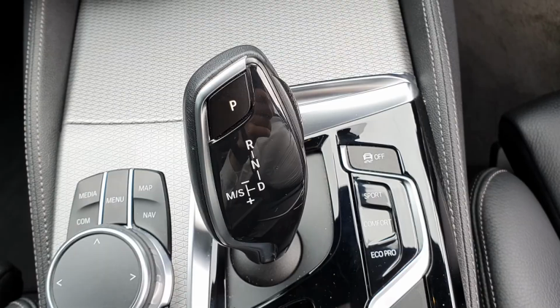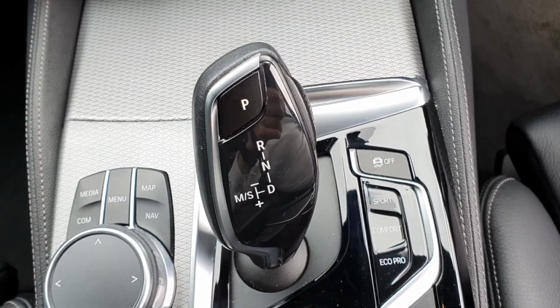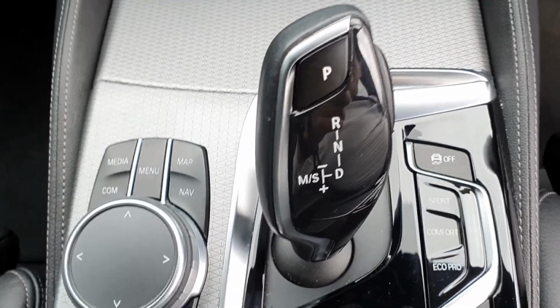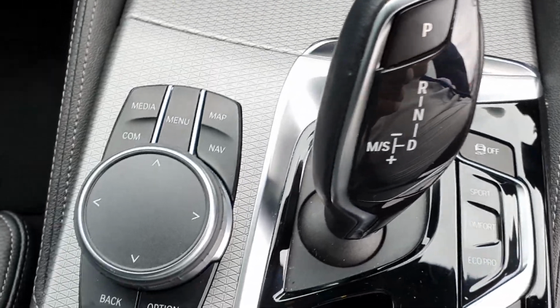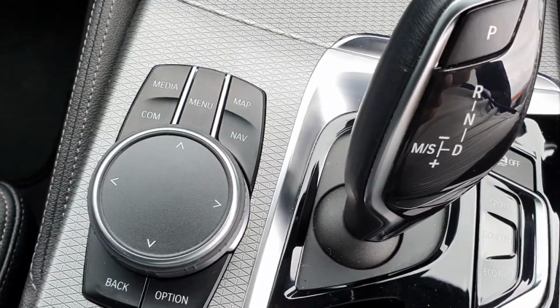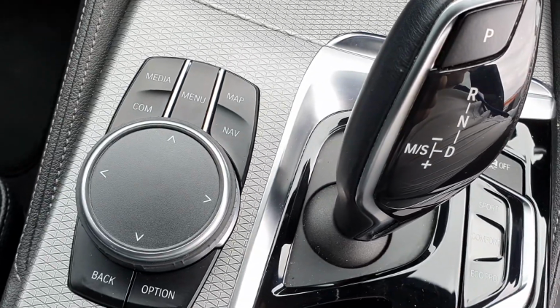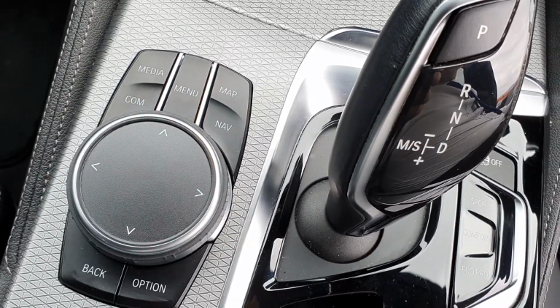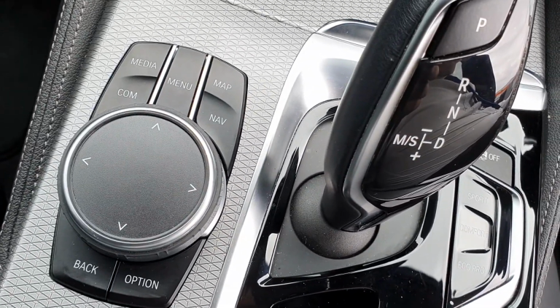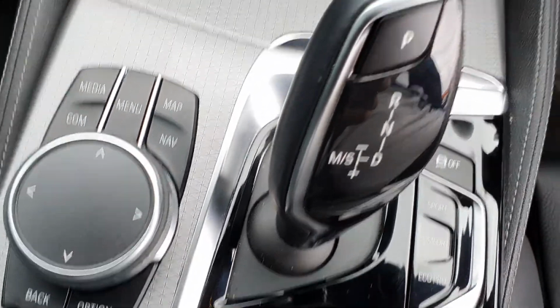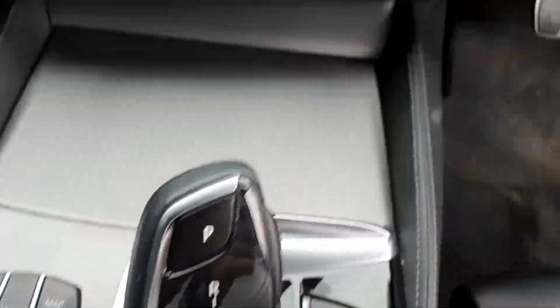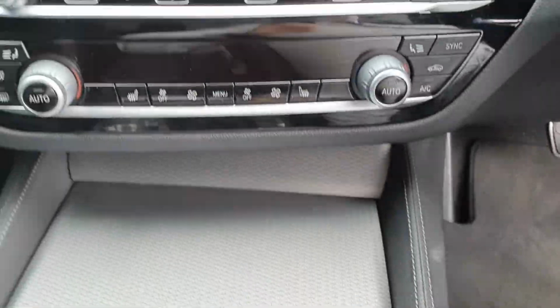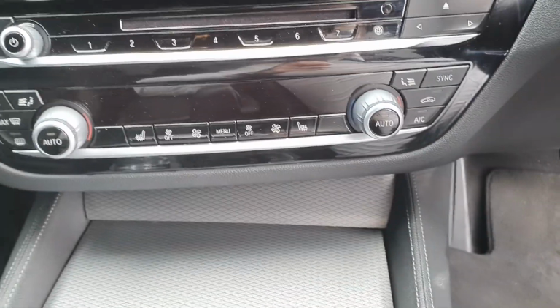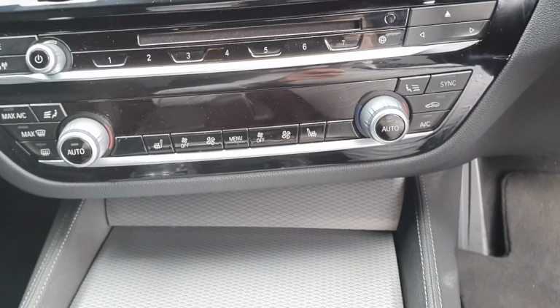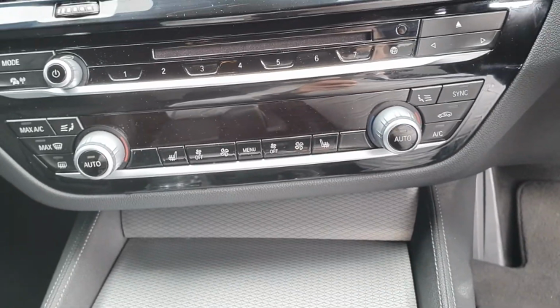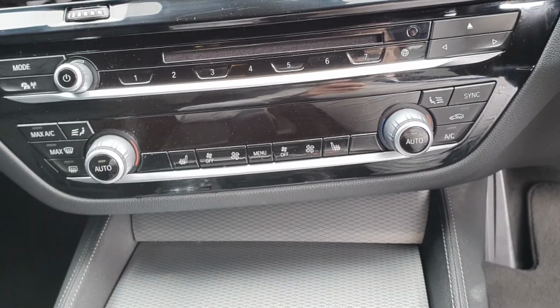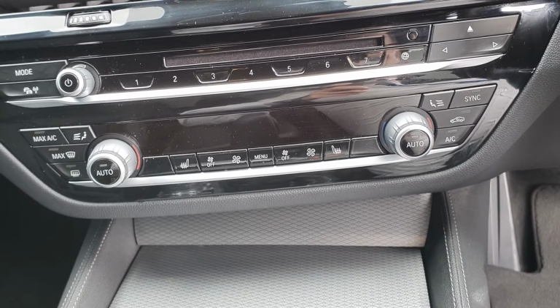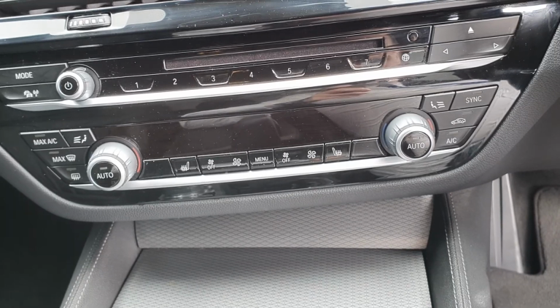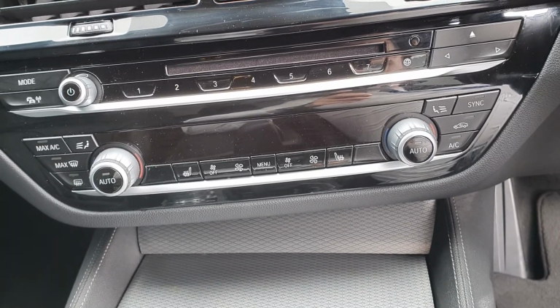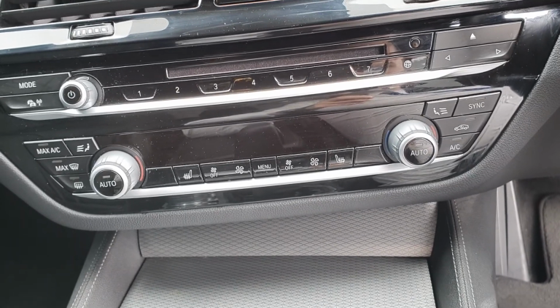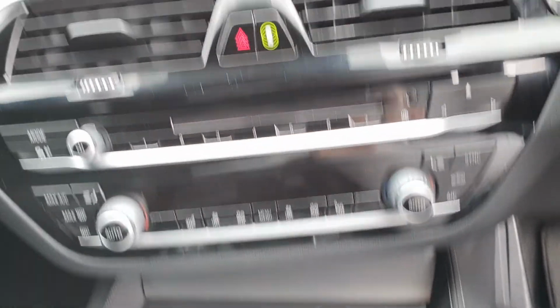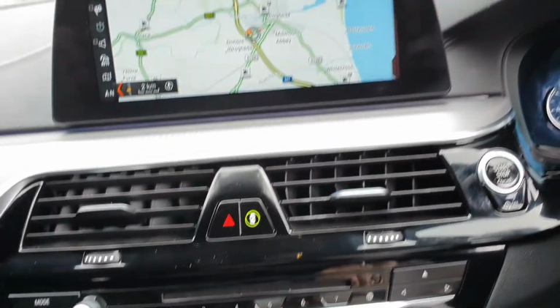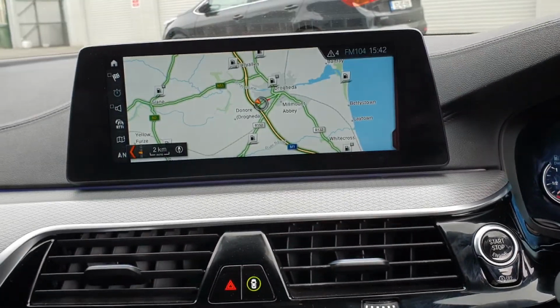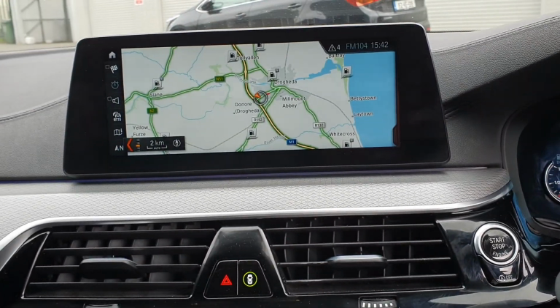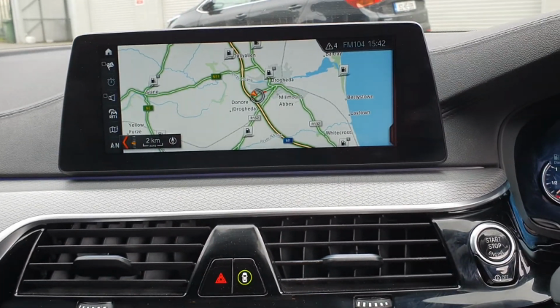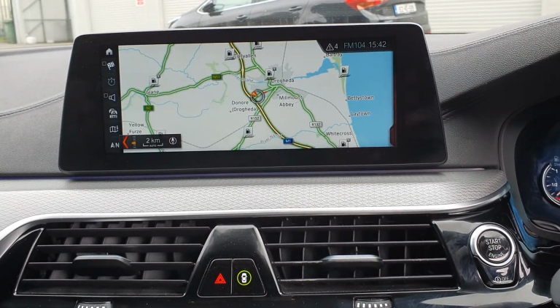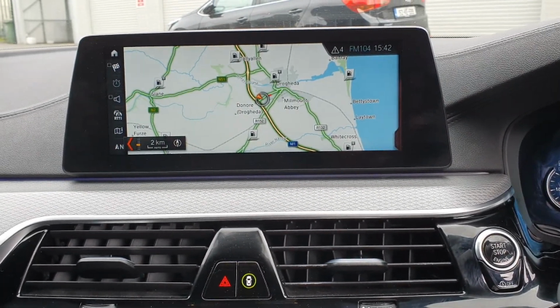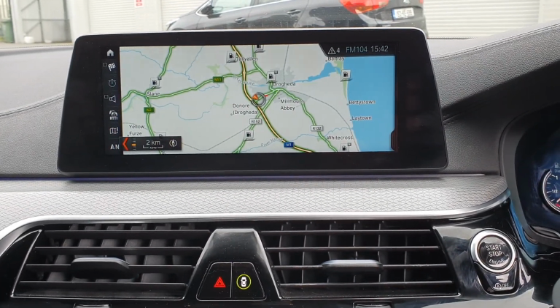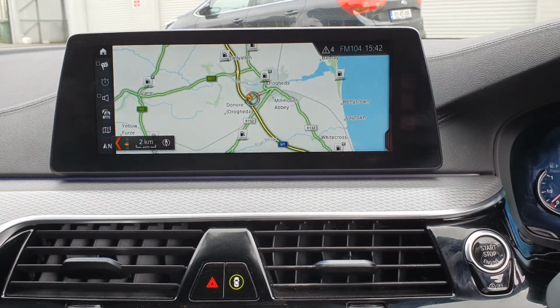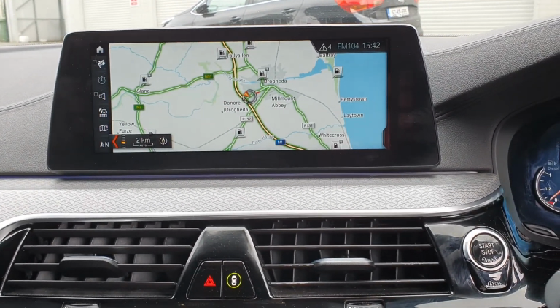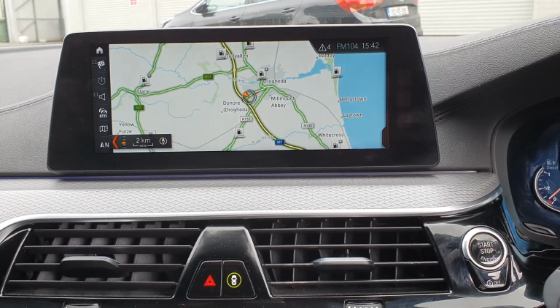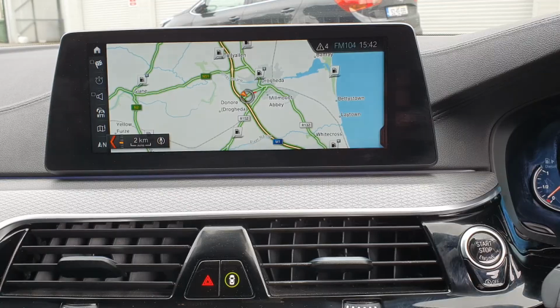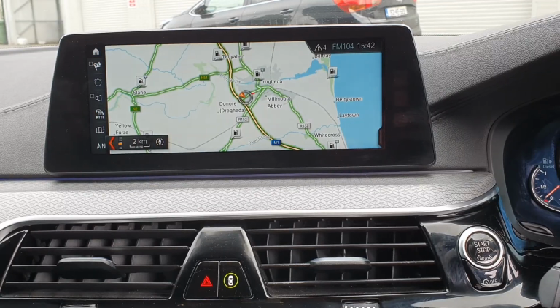It has your automatic transmission, your multimedia command centre, dual climate control, air conditioning and heated seats, and your large multi-screen display unit displaying your sat-nav.